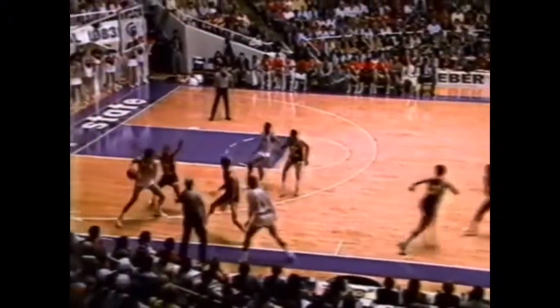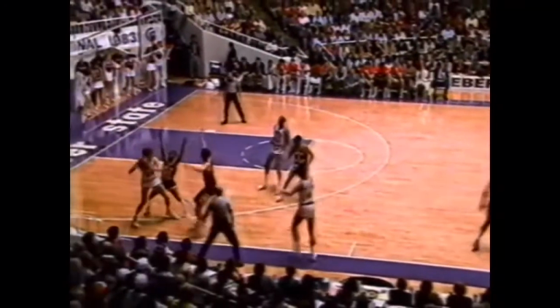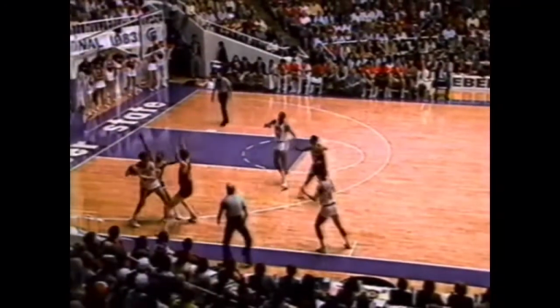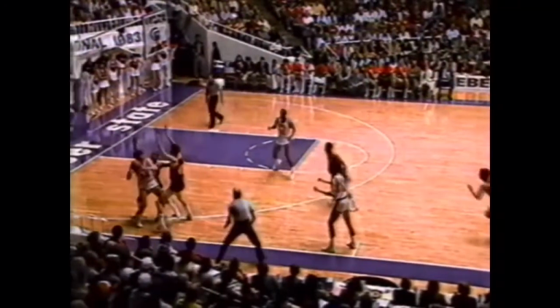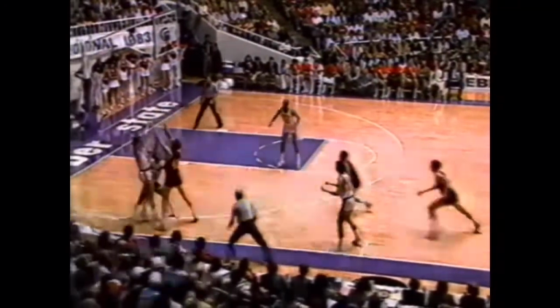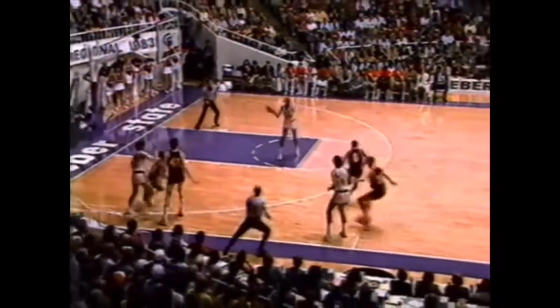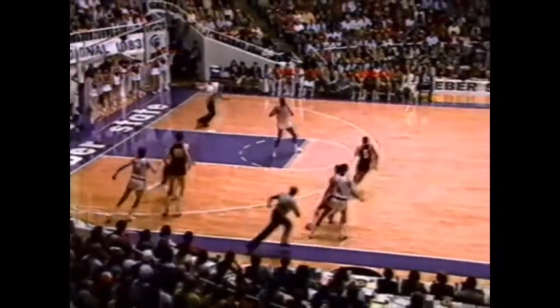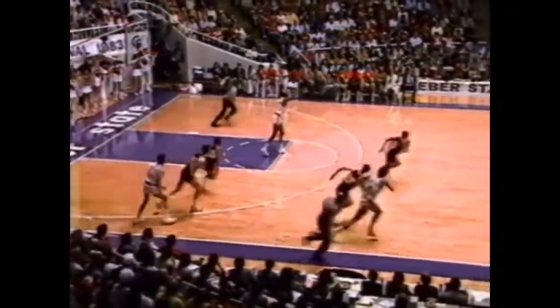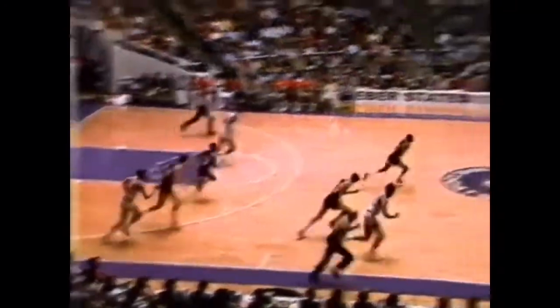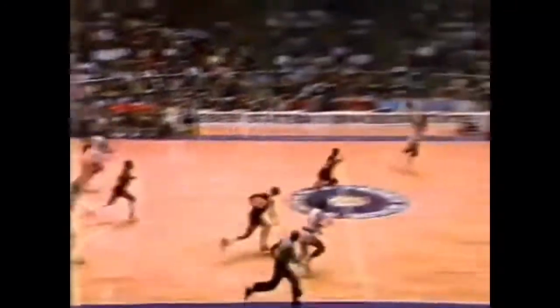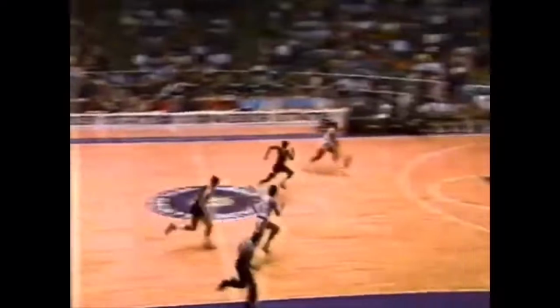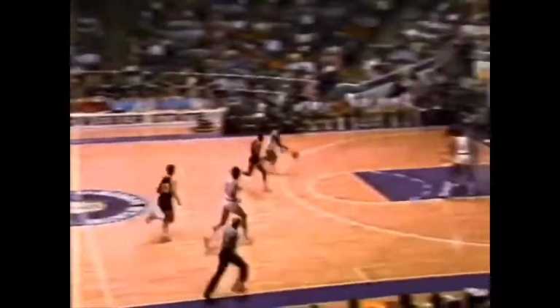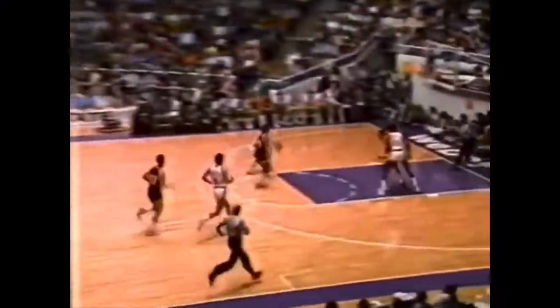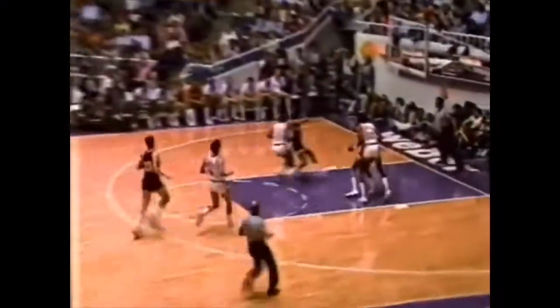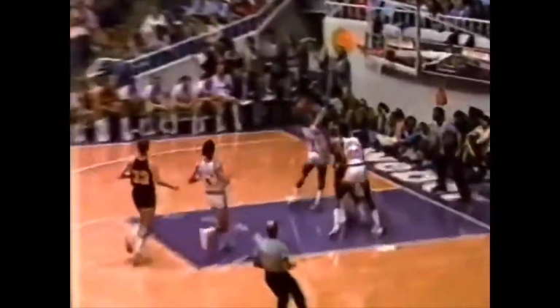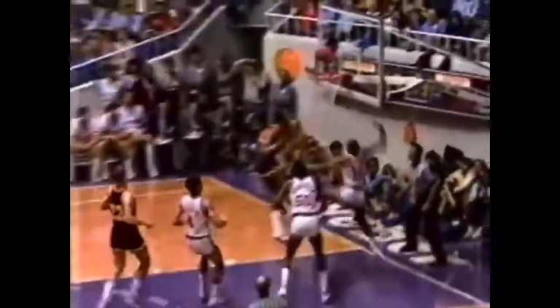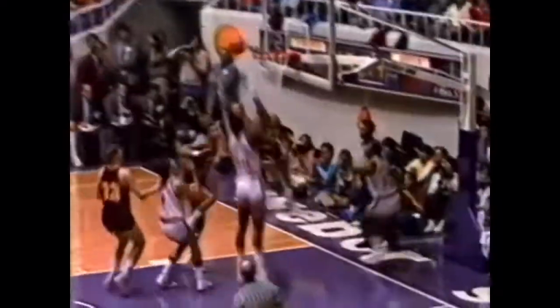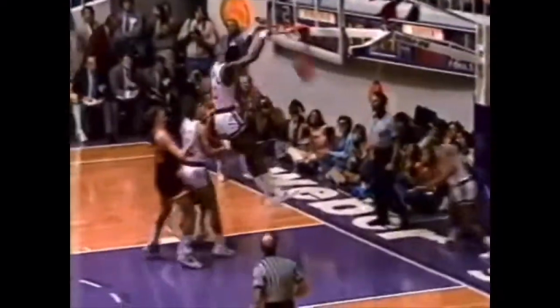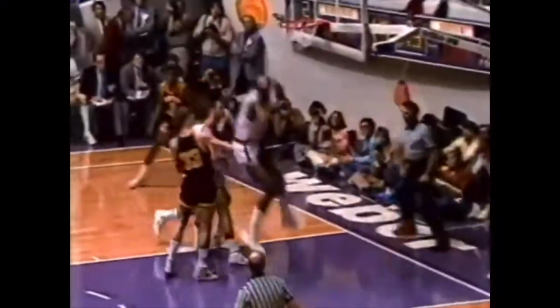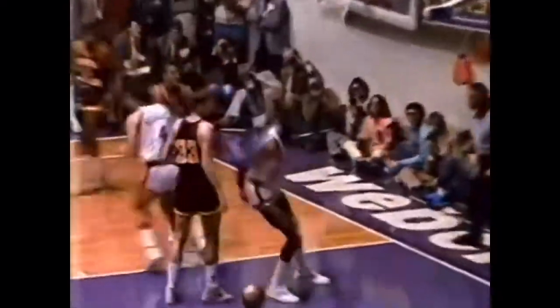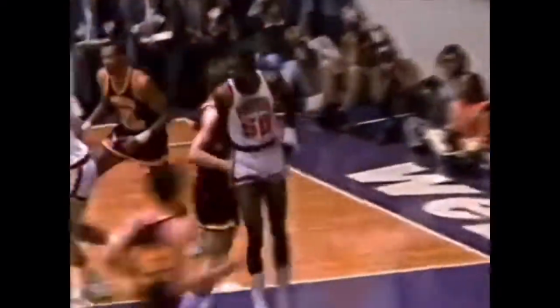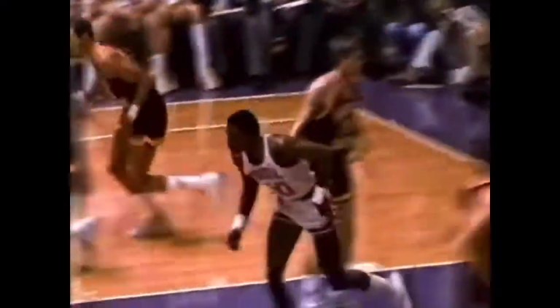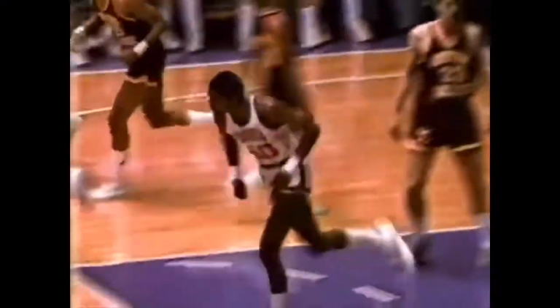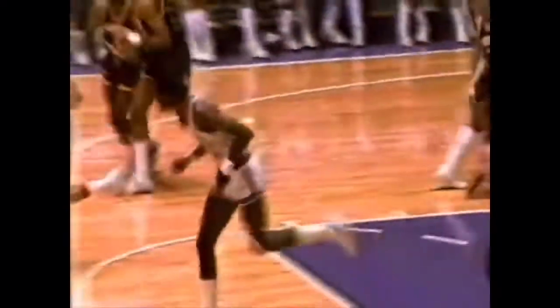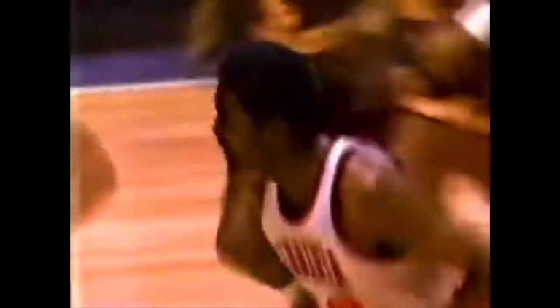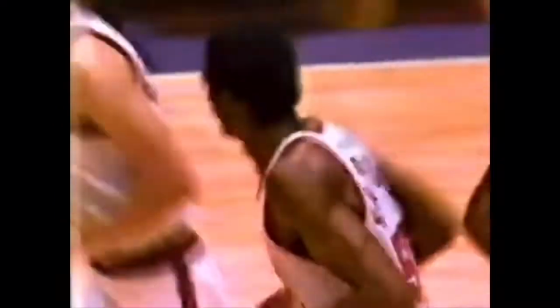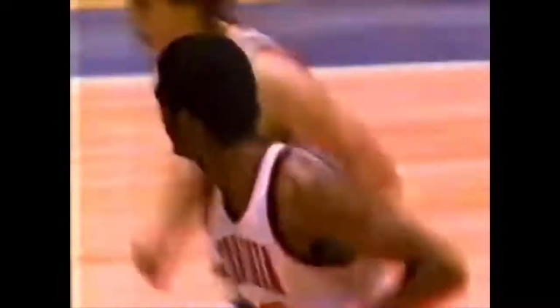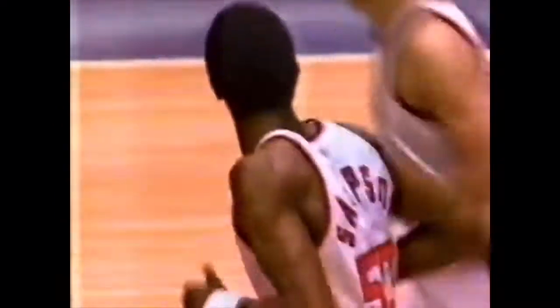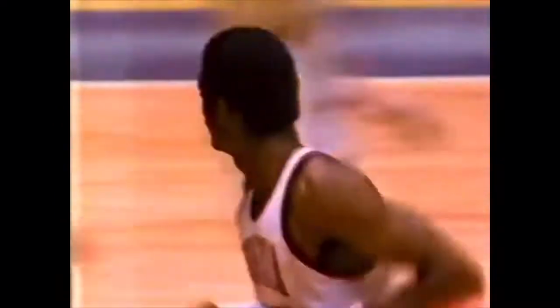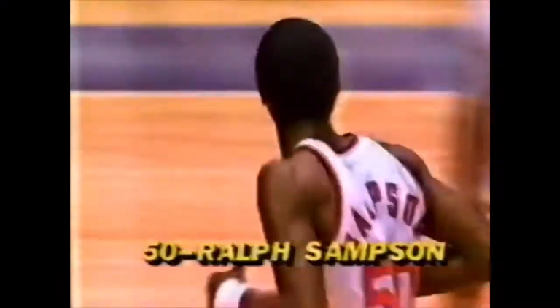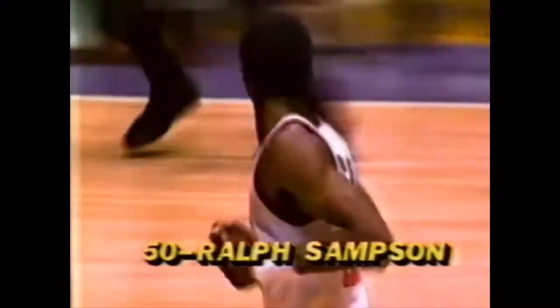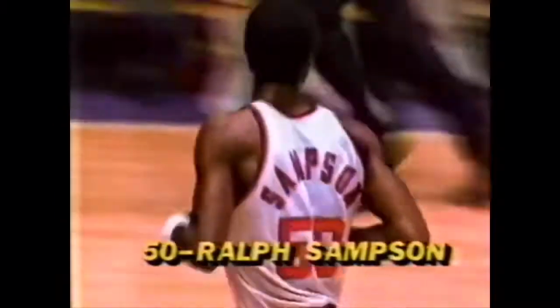One of the things — Virginia usually holds its opponents below 41% field goal shooting. Now watch the lob. Oakville Wilson goes in. Sampson is there. That's the problem with the press: if the press is beaten, you've got Sampson.